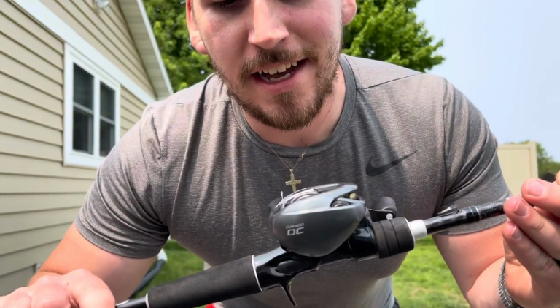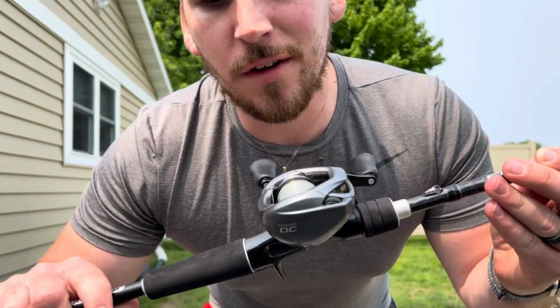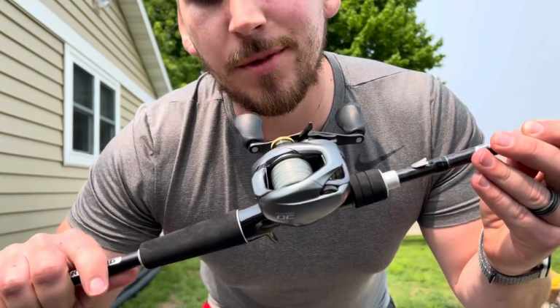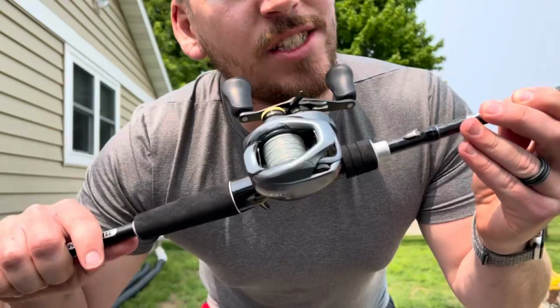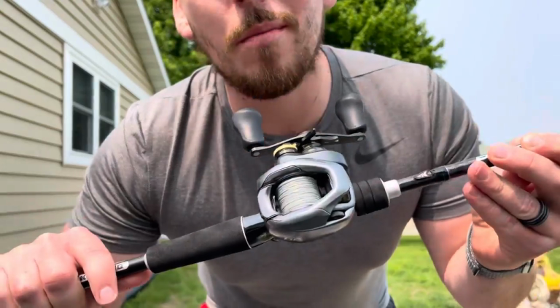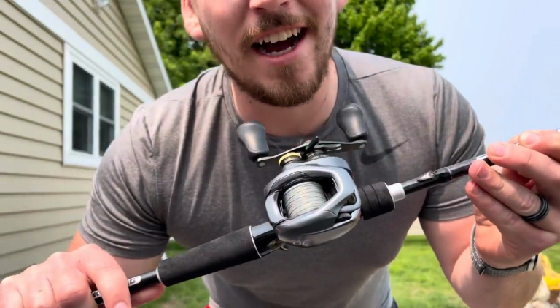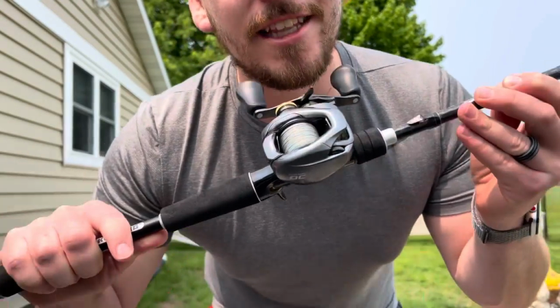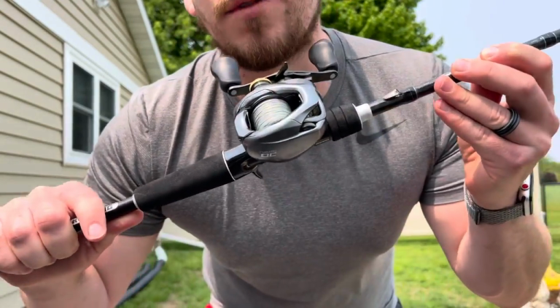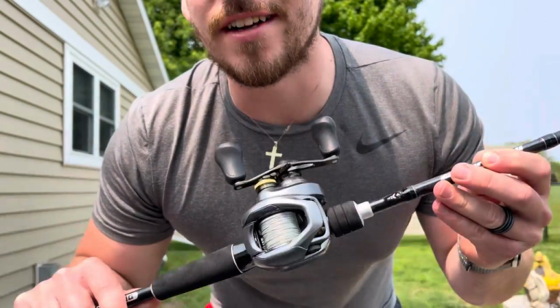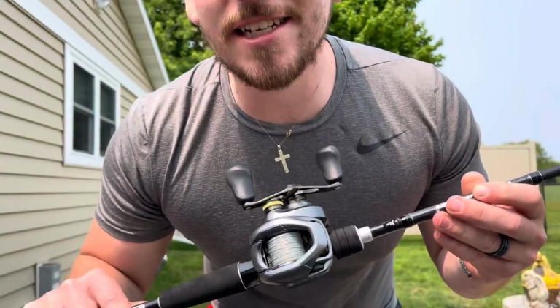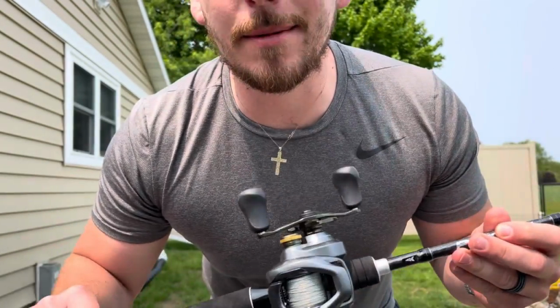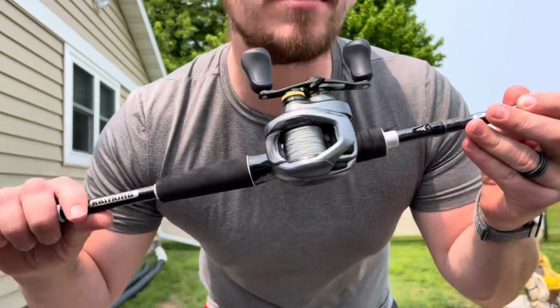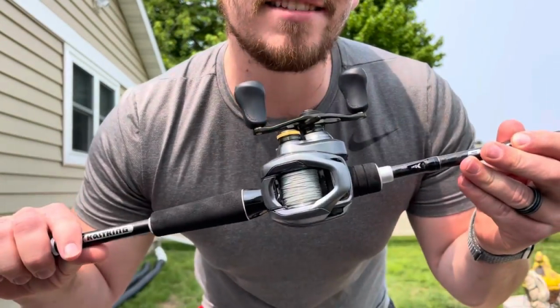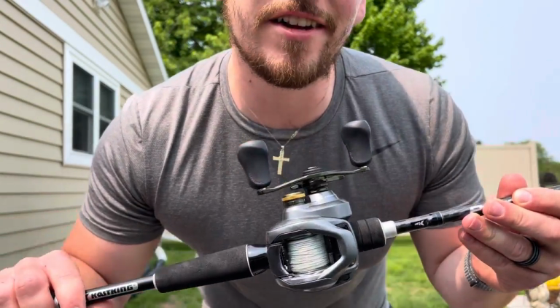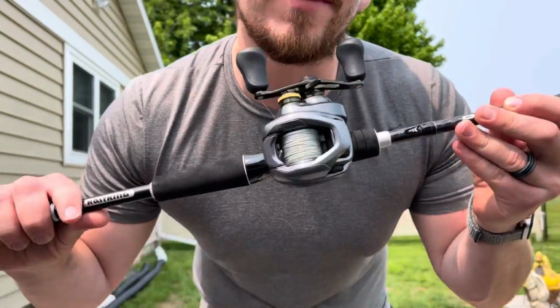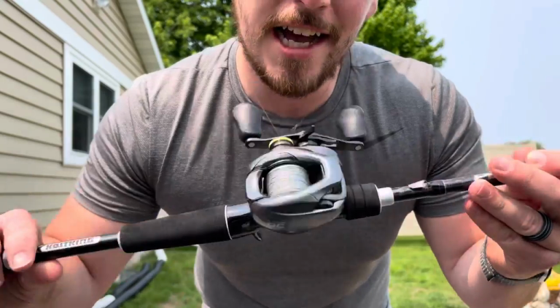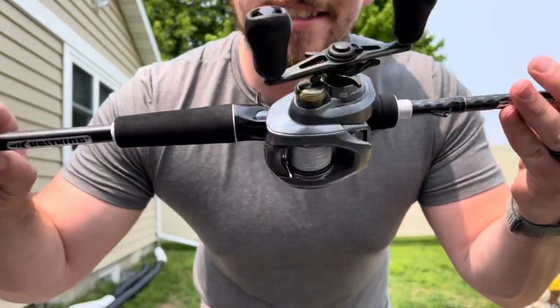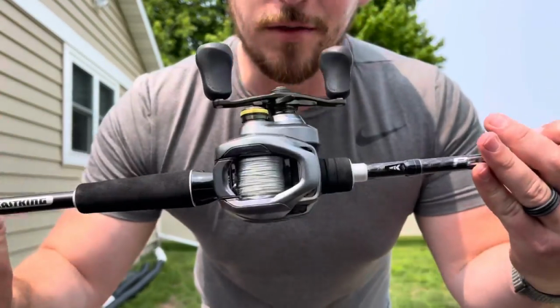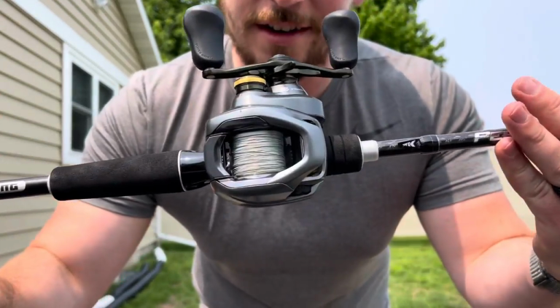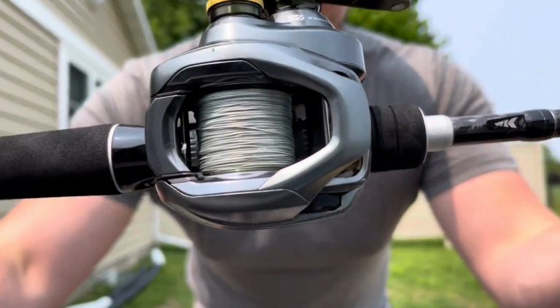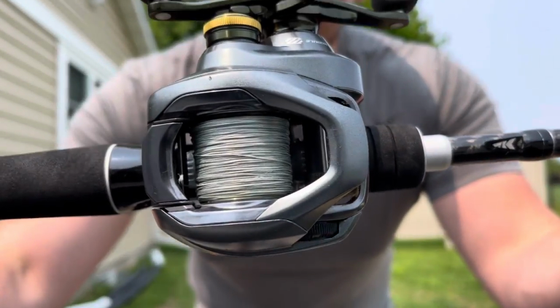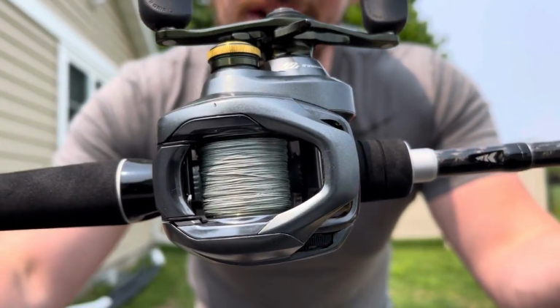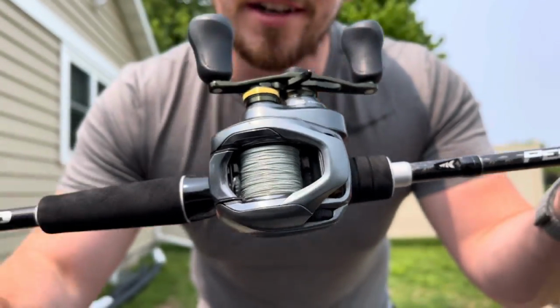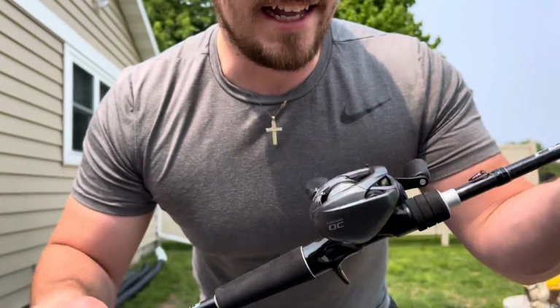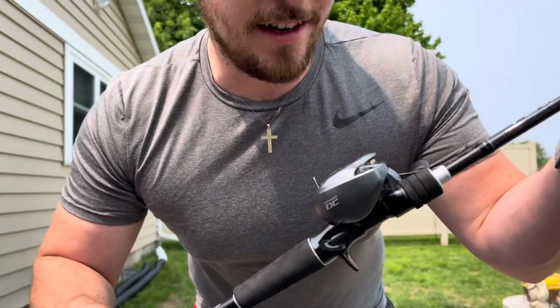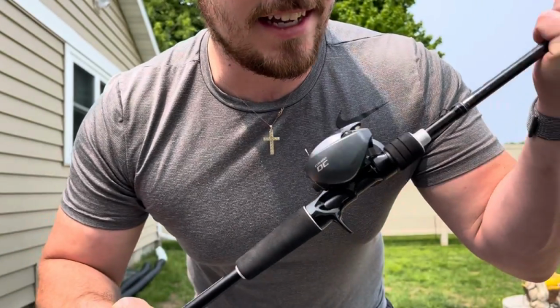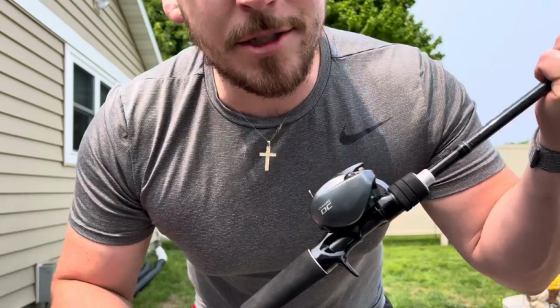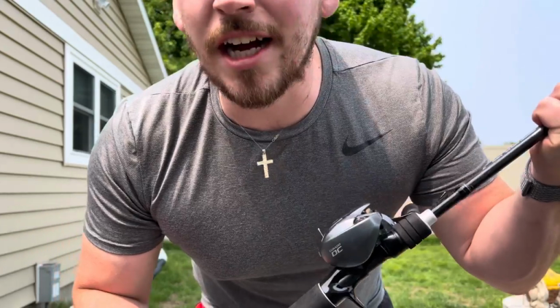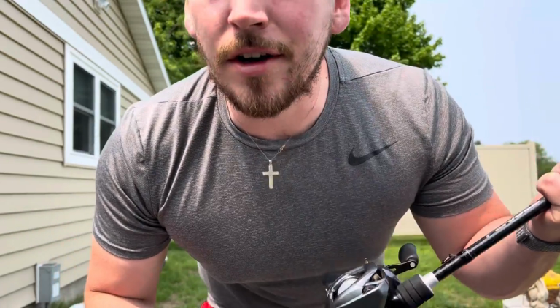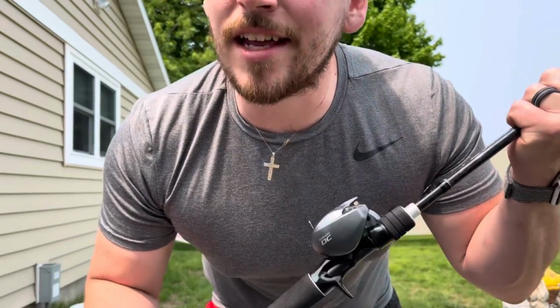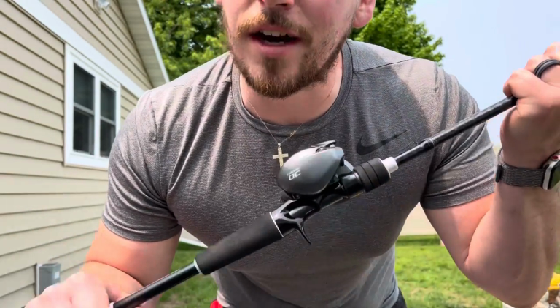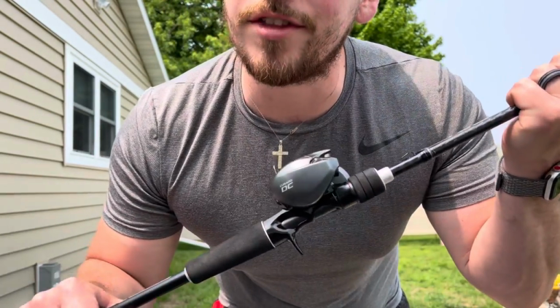I've gone fishing with this so many times in the last four years, especially since I'm a full-time content creator that goes fishing. This right here has been my daily driver and it has done an exceptional job of handling what I put it through.